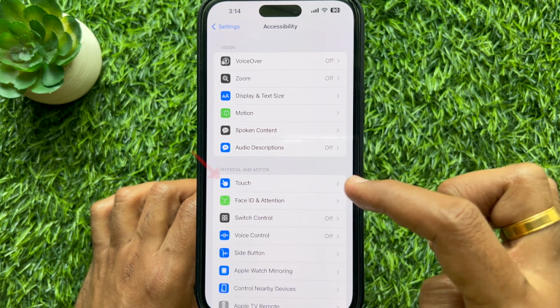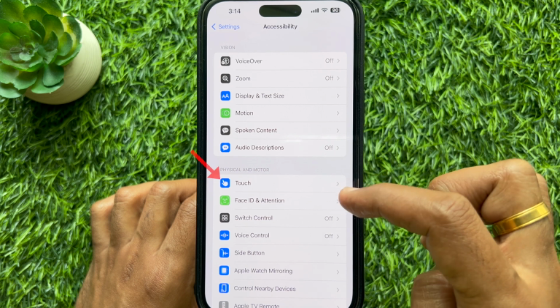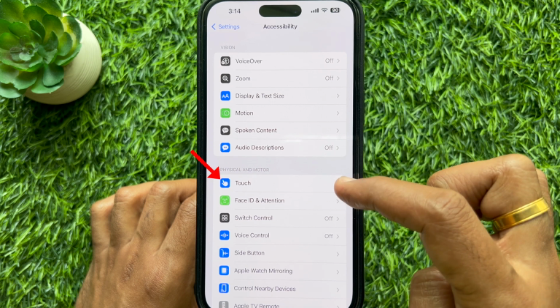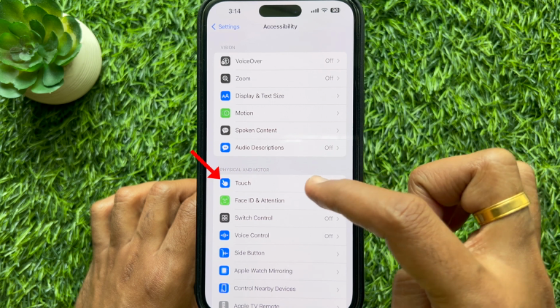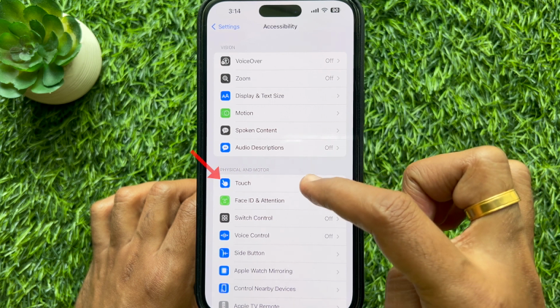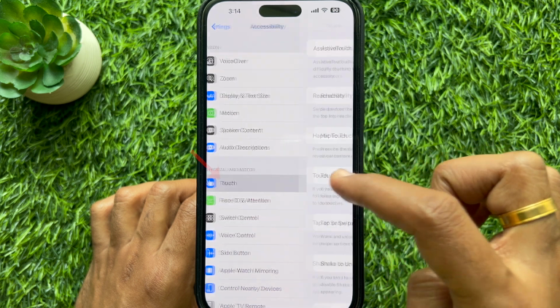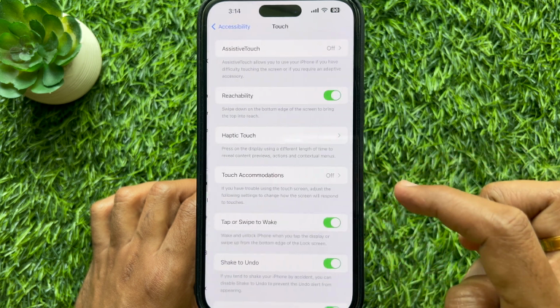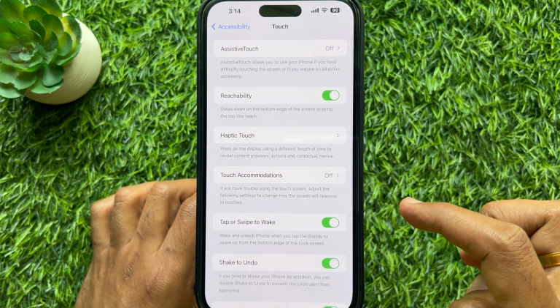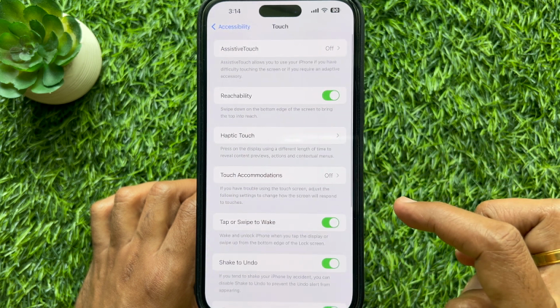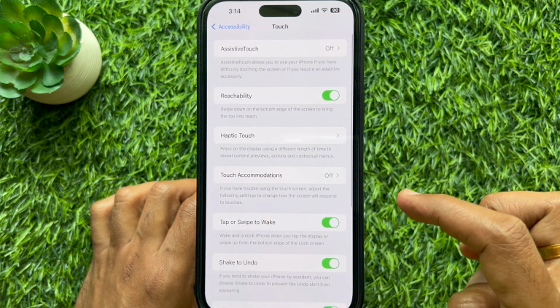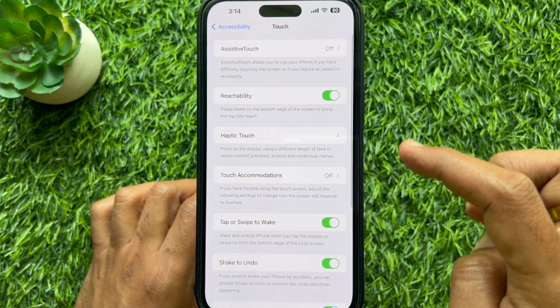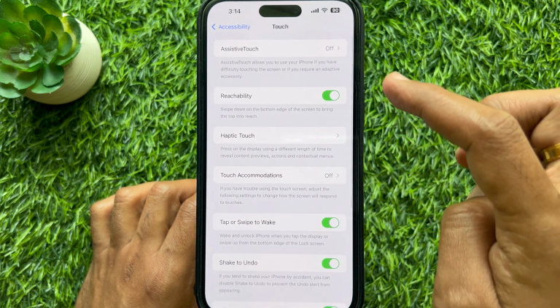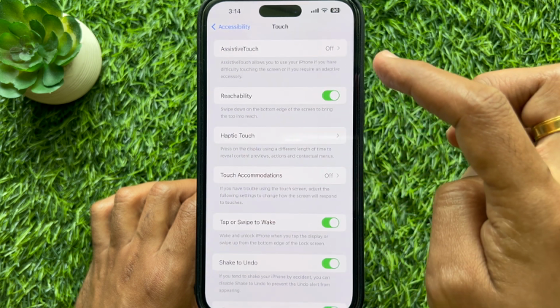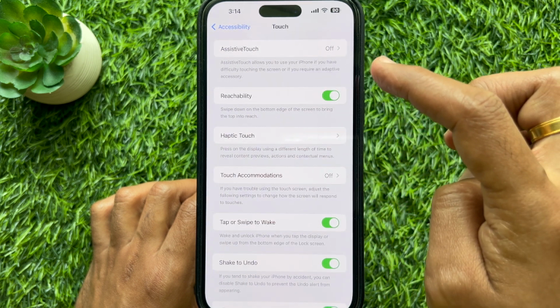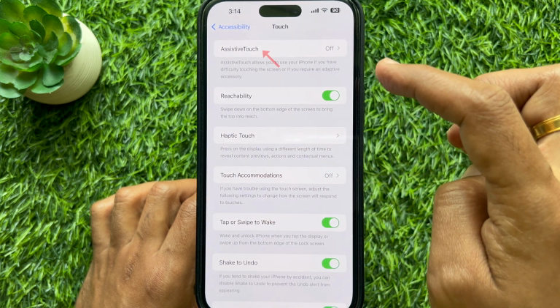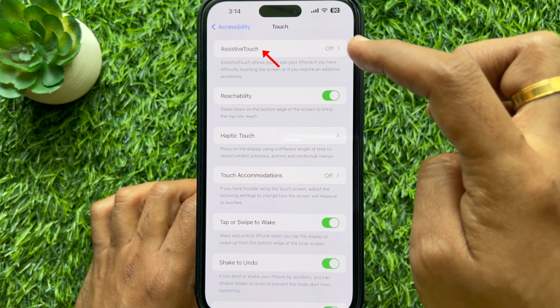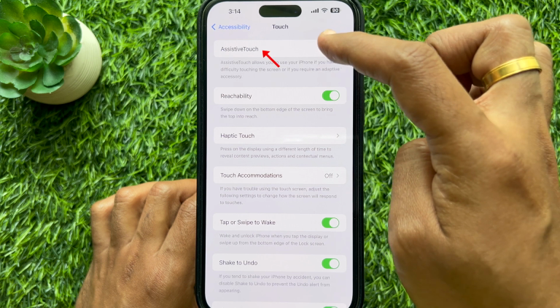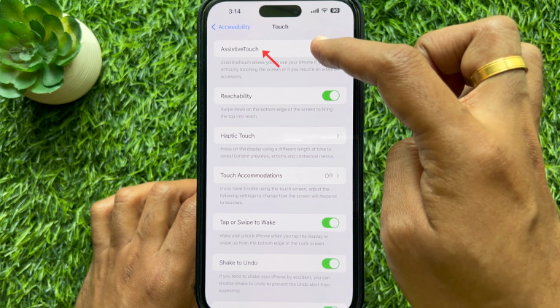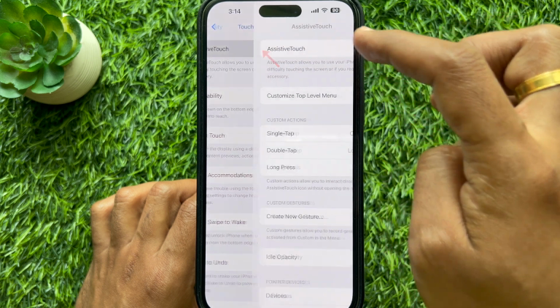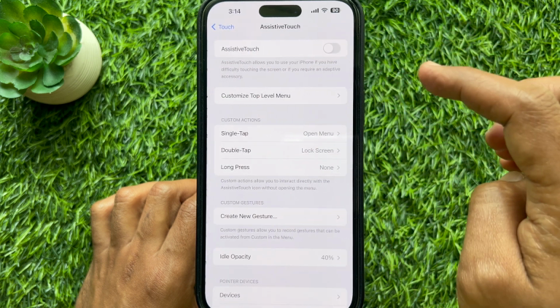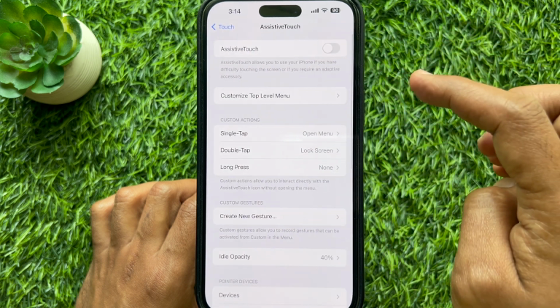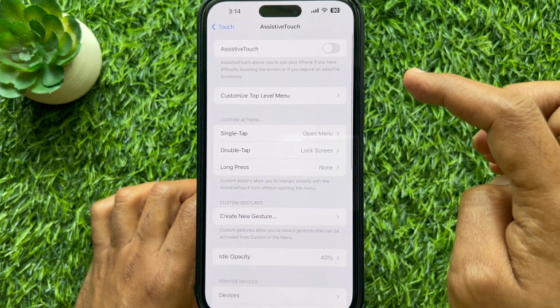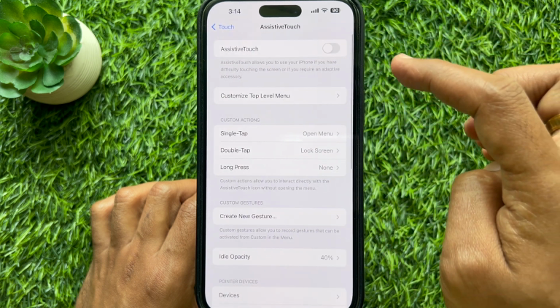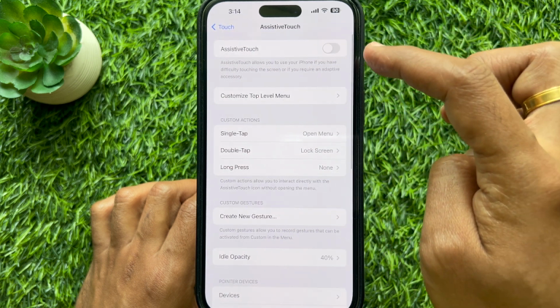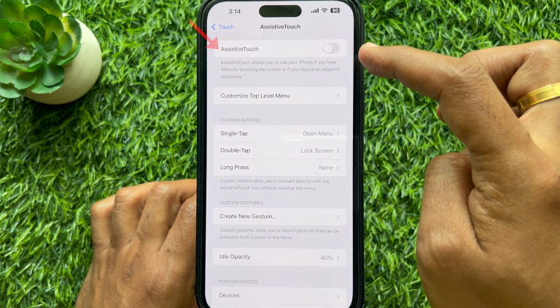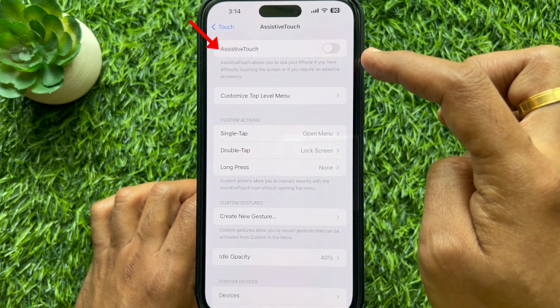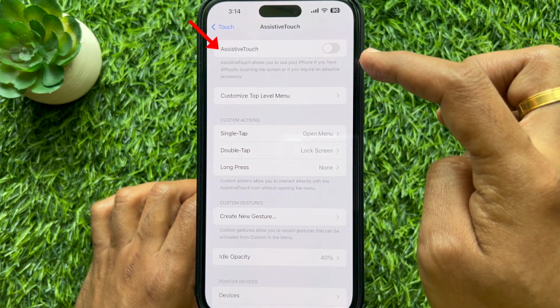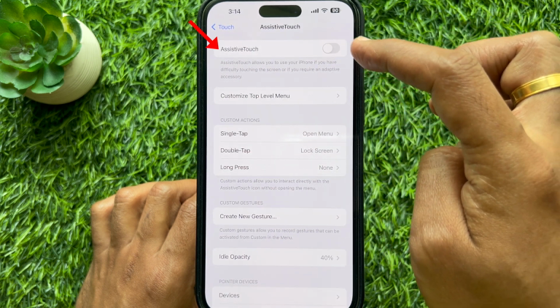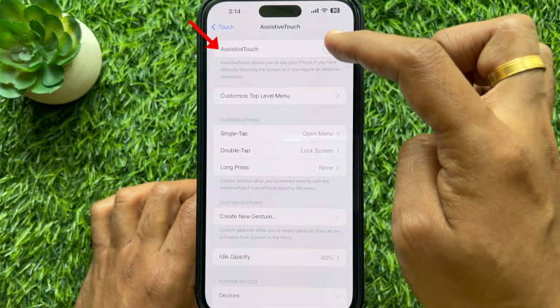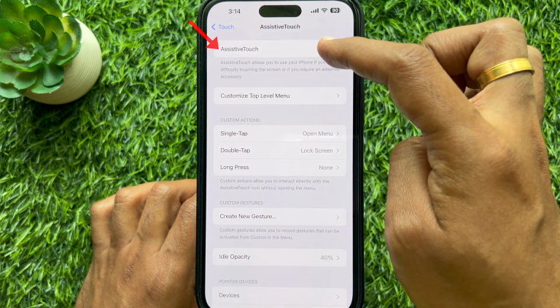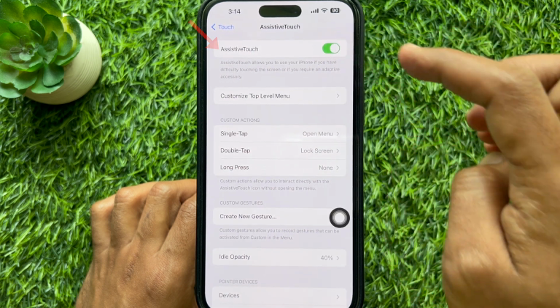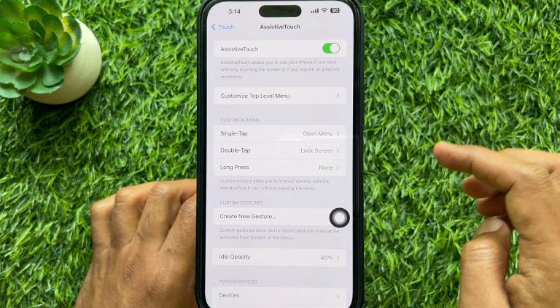Then tap Touch. Tap Assistive Touch. Simply turn on Assistive Touch.